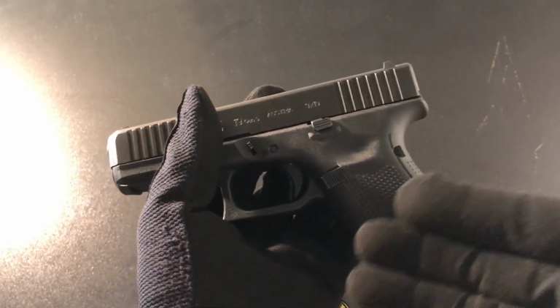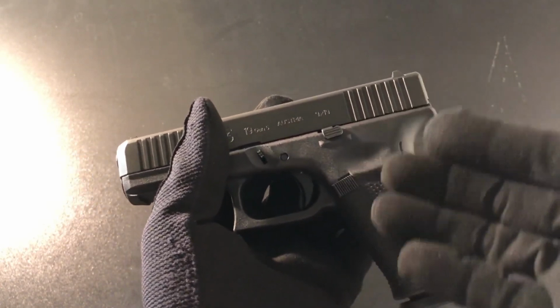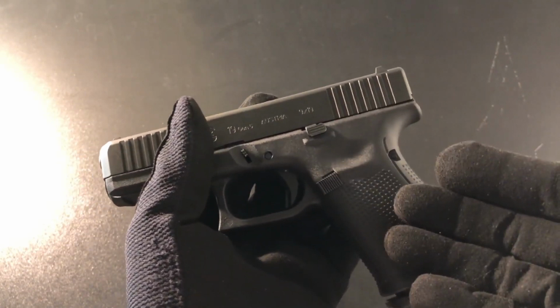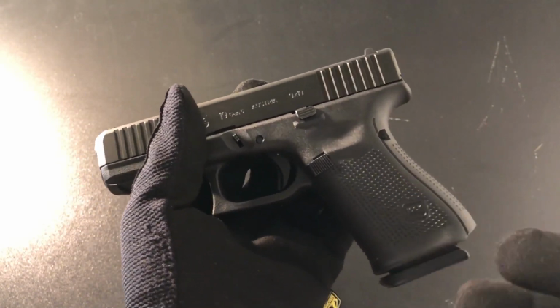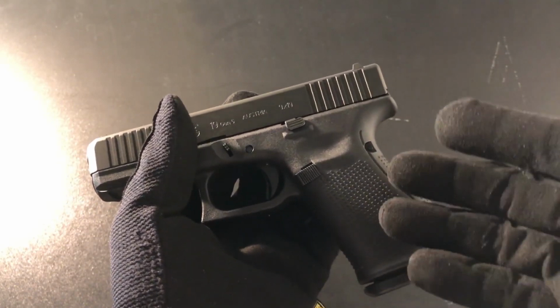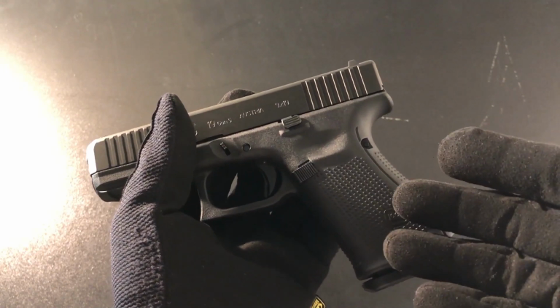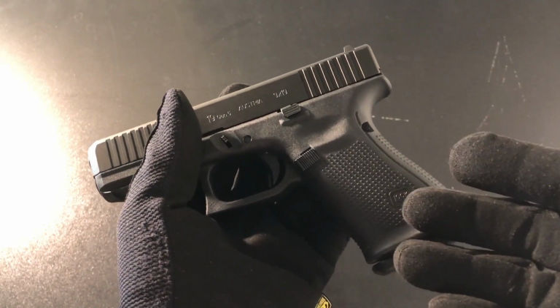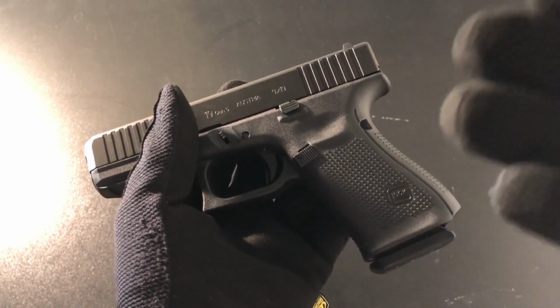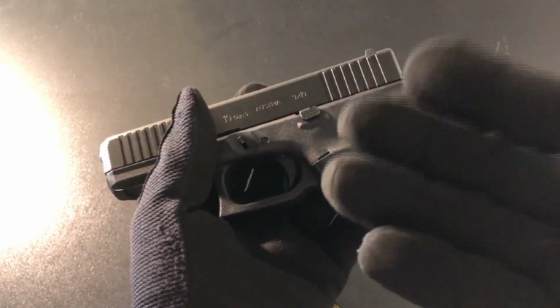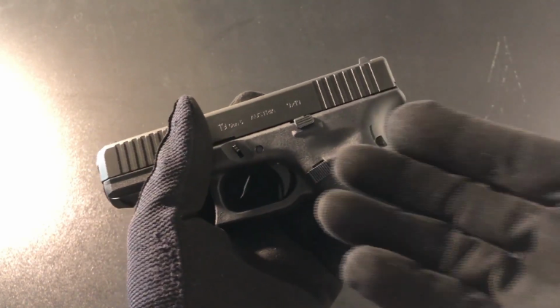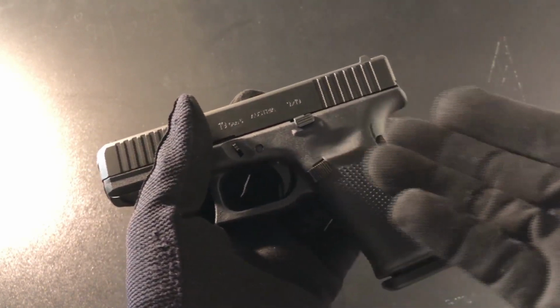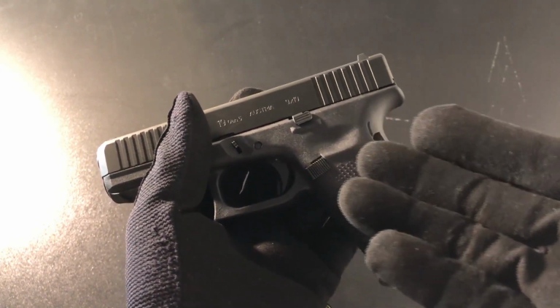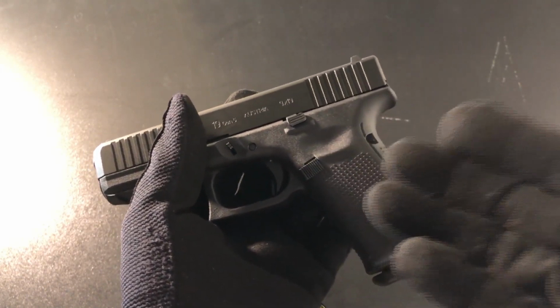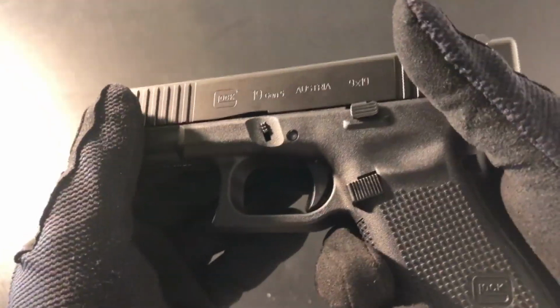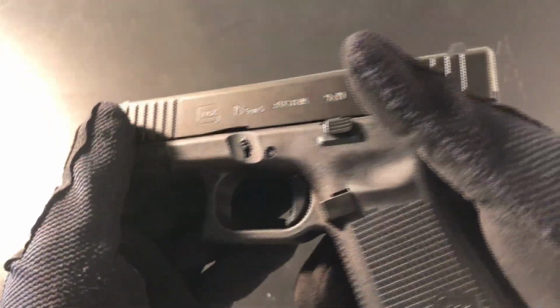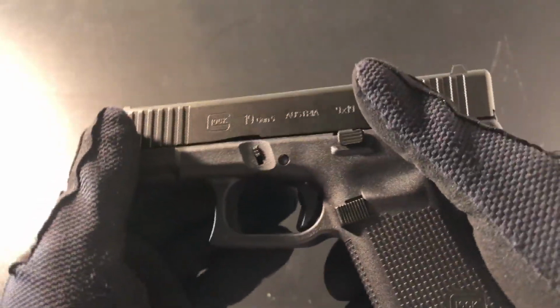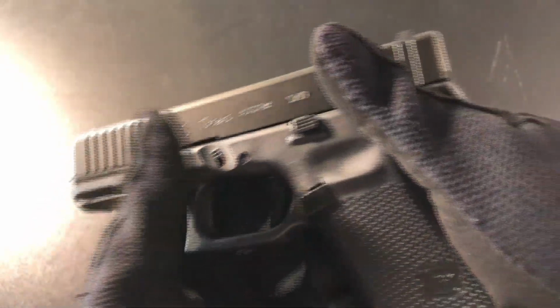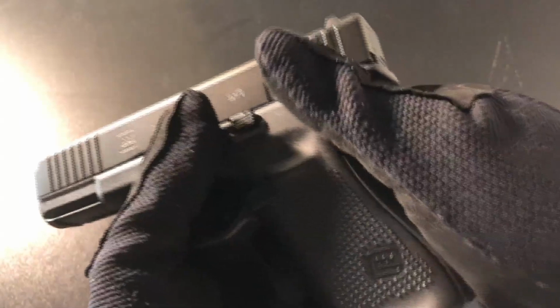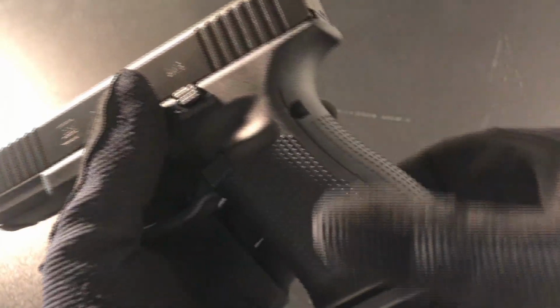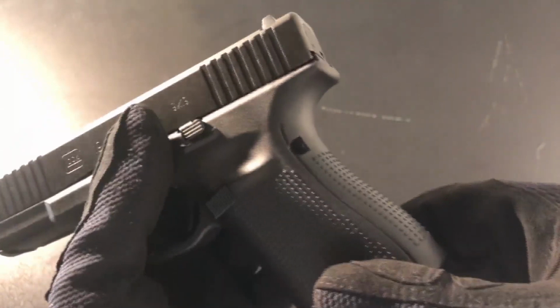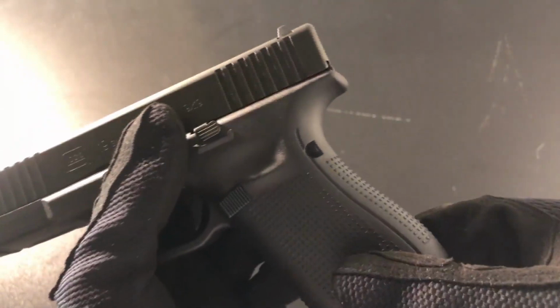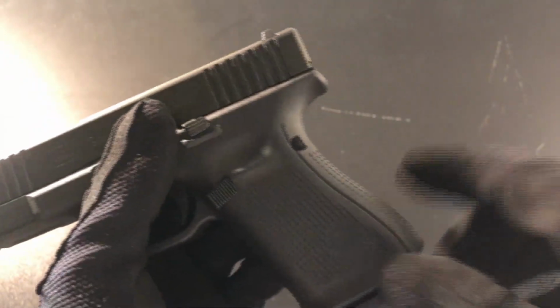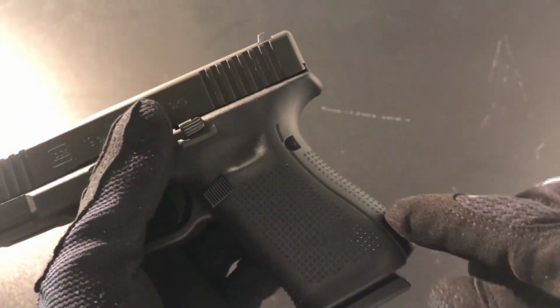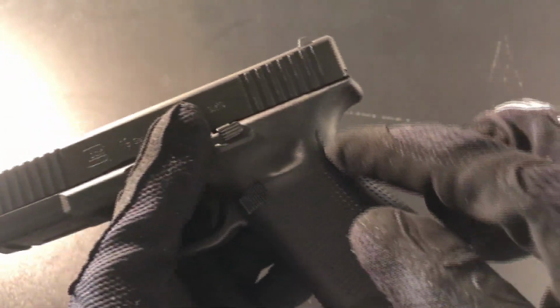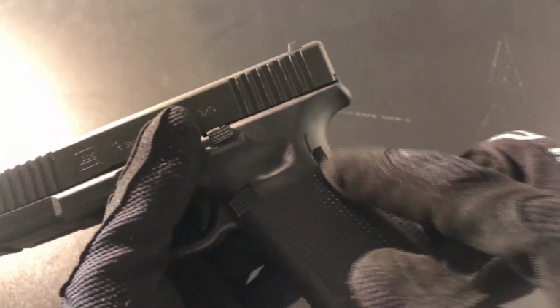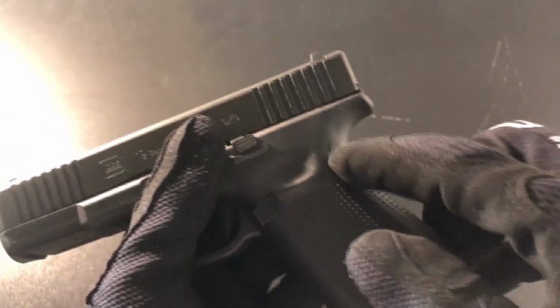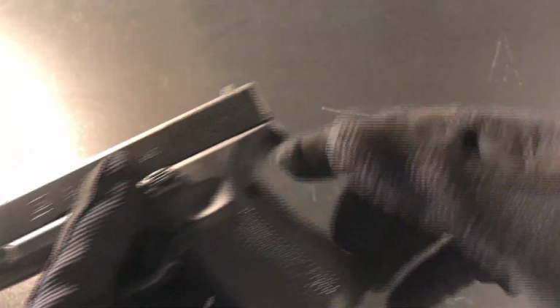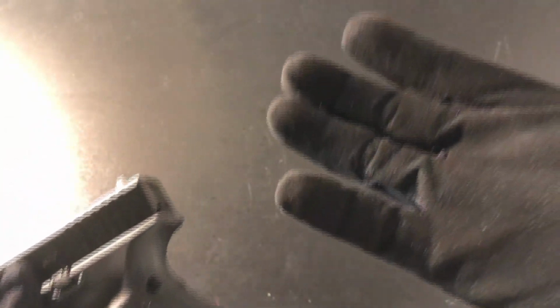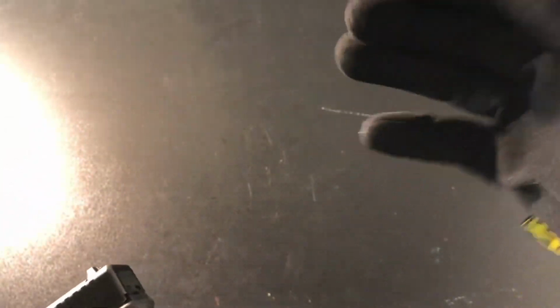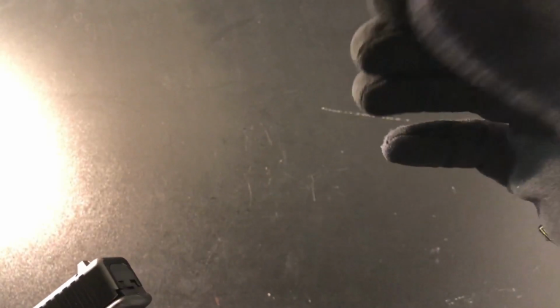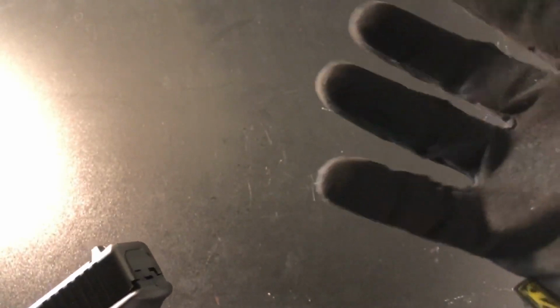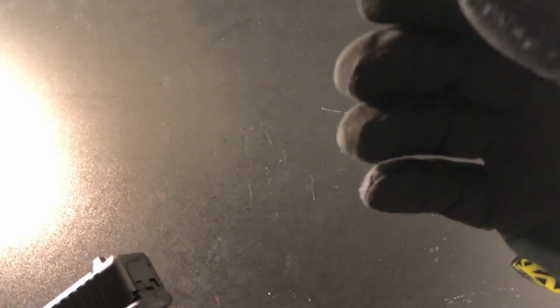I'm also going to be going out to the range more, so be on the lookout for those types of videos. Before ending this video, I'm going to add the first mod to this gun — and that is a backstrap, because like I said, it's a bit of an awkward grip for me.